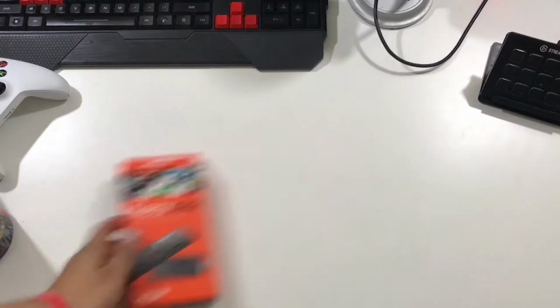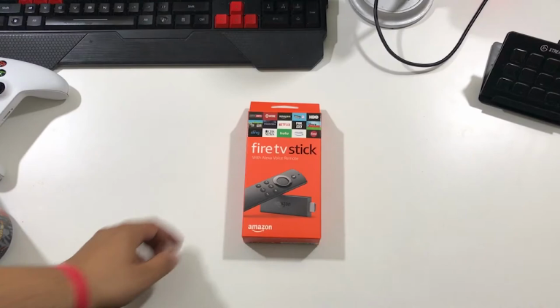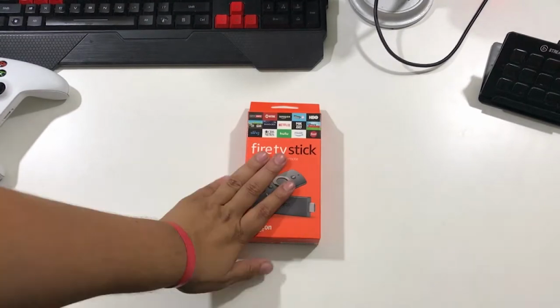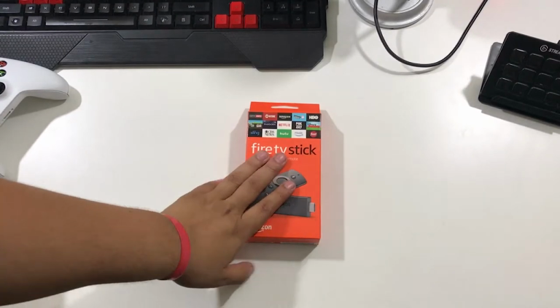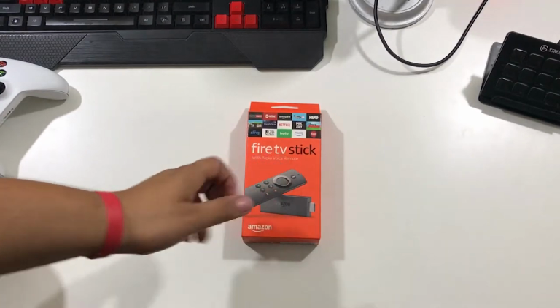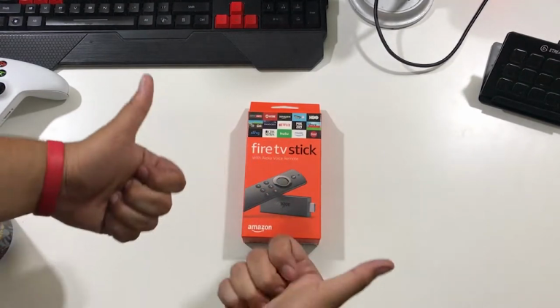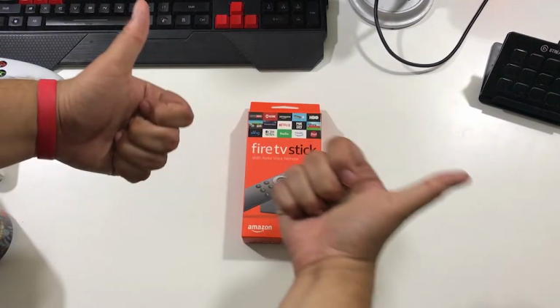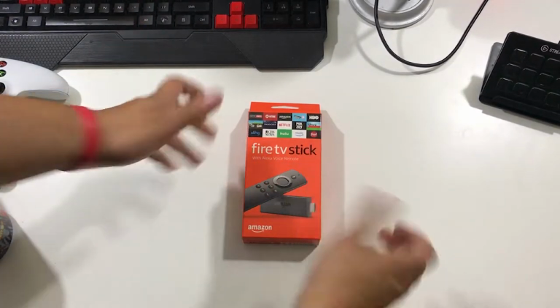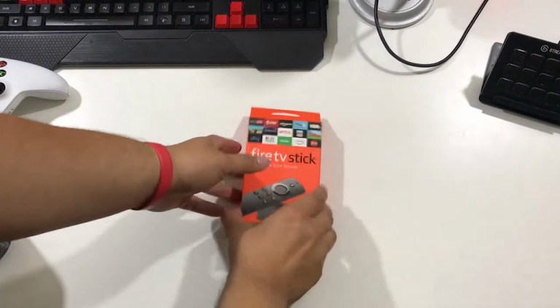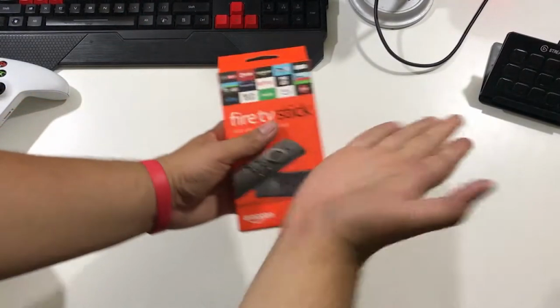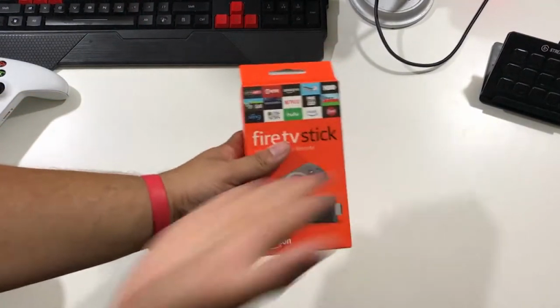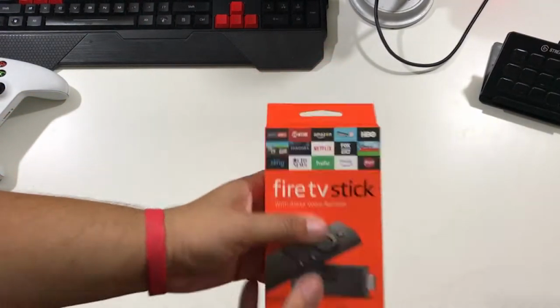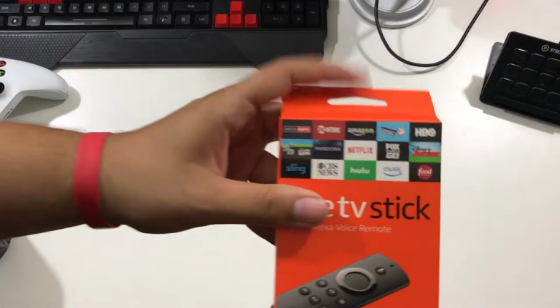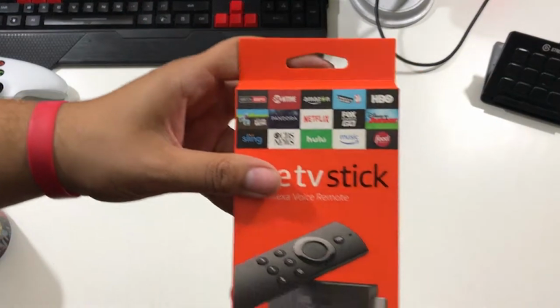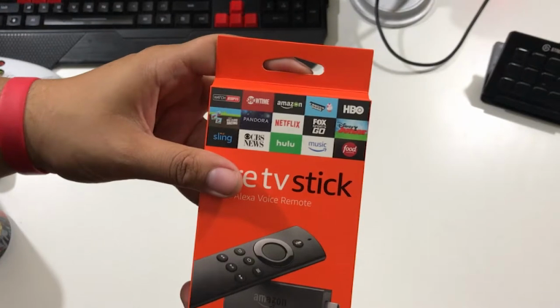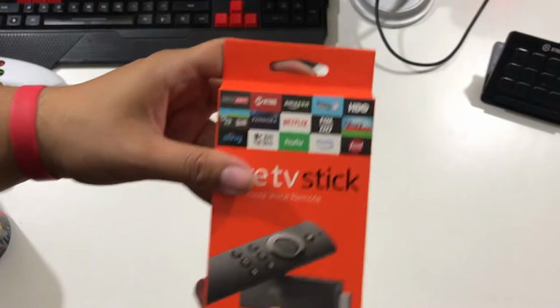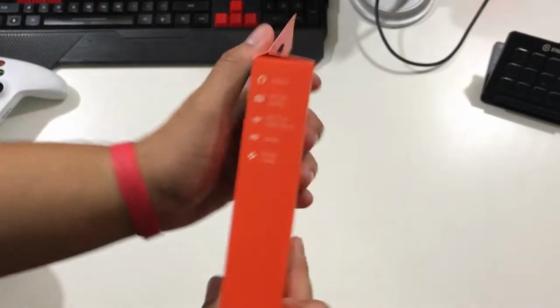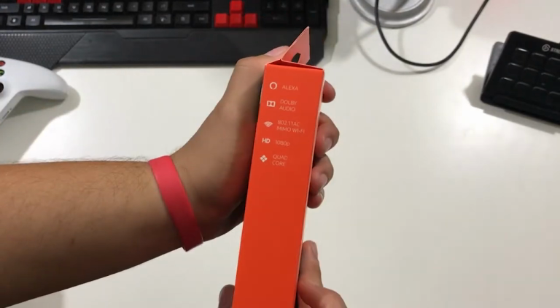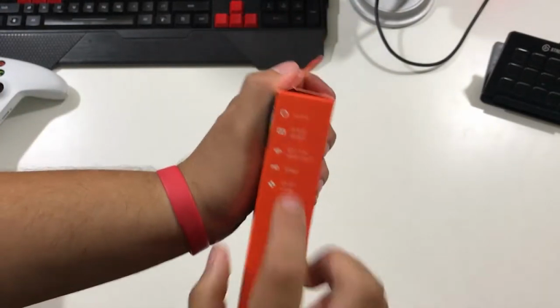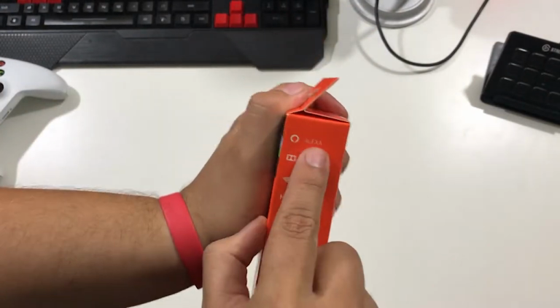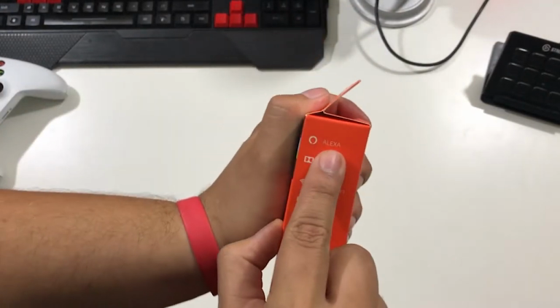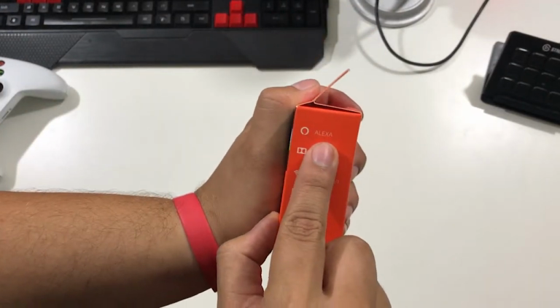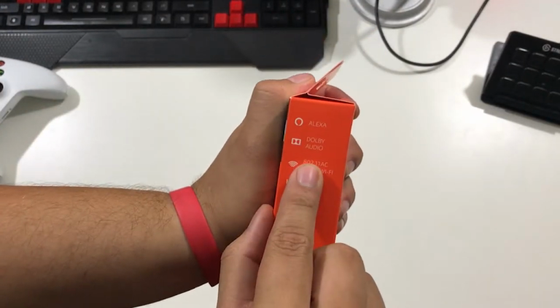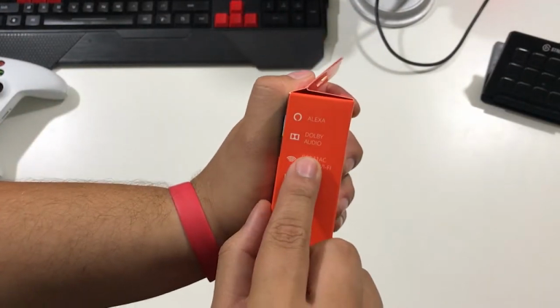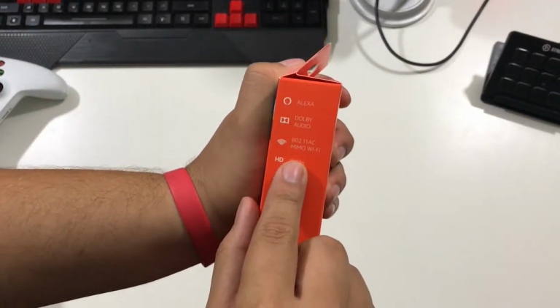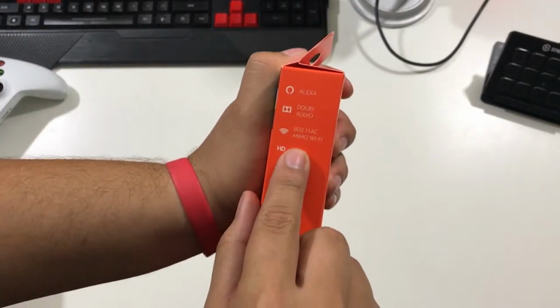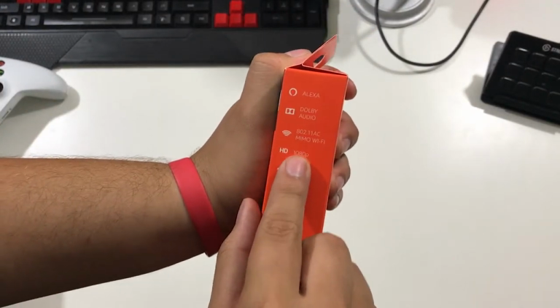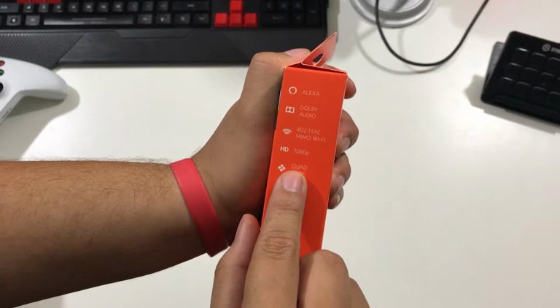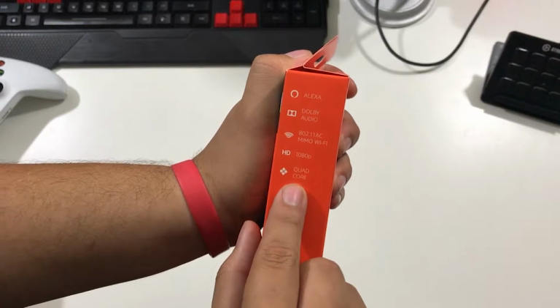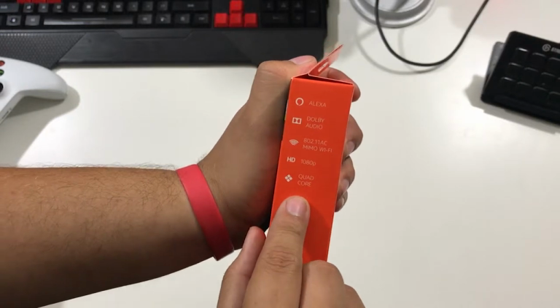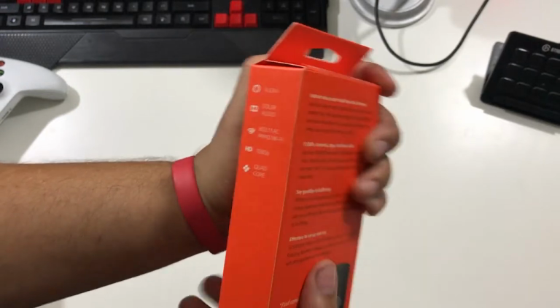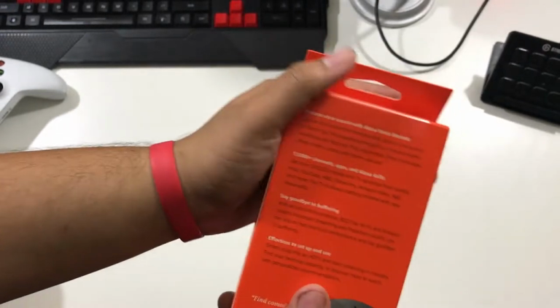Hey, what's up, you guys? Mr. Awesome here with the Amazon Fire Stick. It was on promotion at Best Buy — only twenty dollars at the time — so I jumped and bought it. It comes with Alexa, Dolby audio, Wi-Fi, and 1080p video.